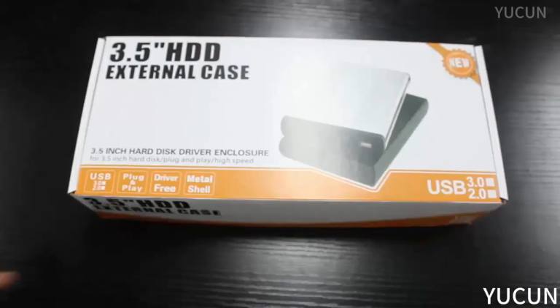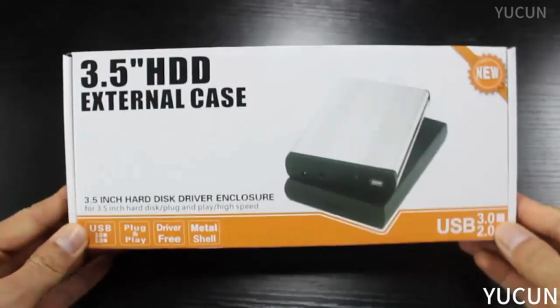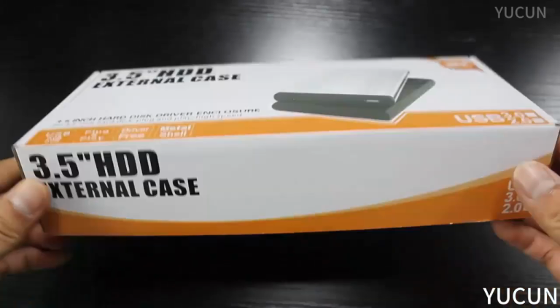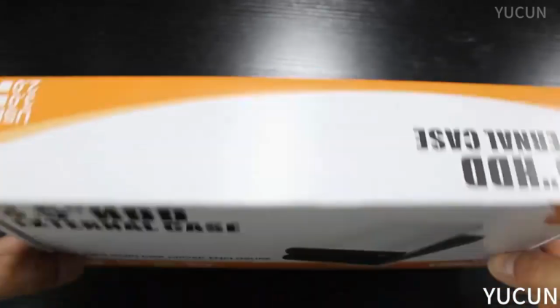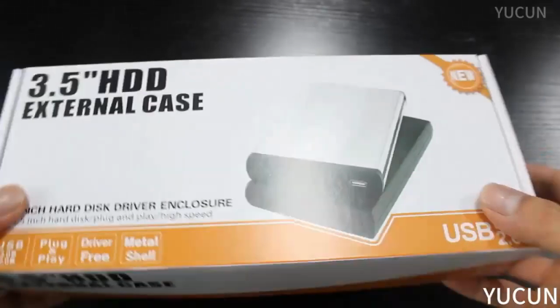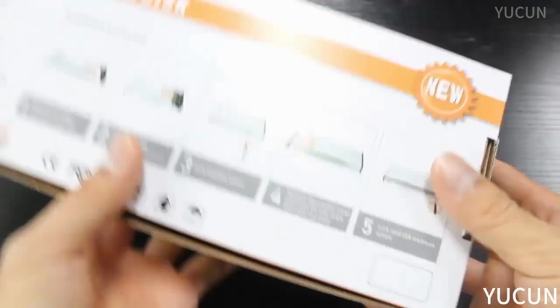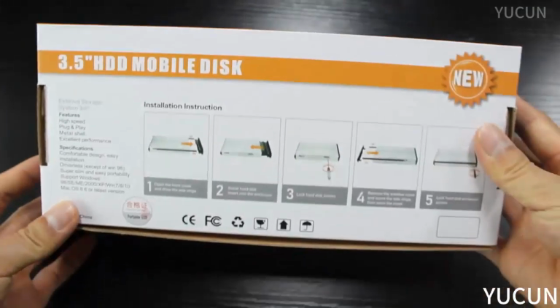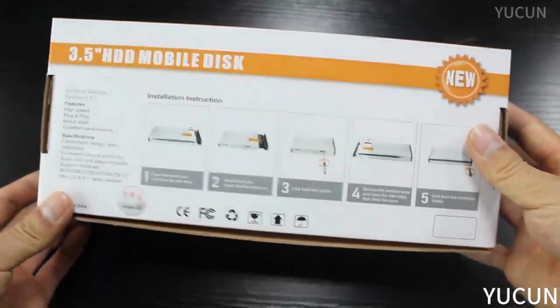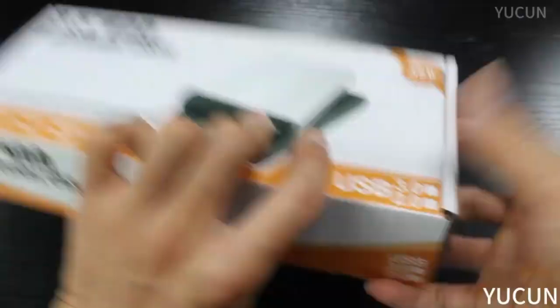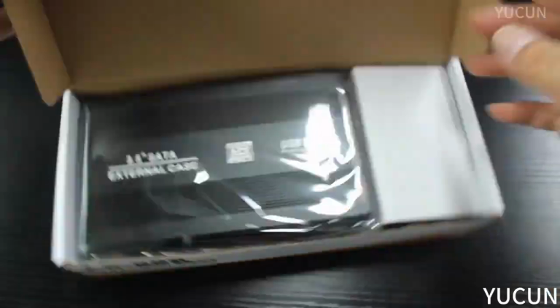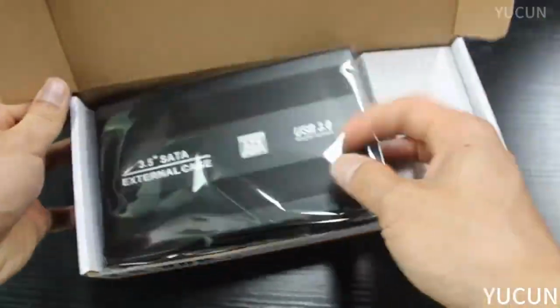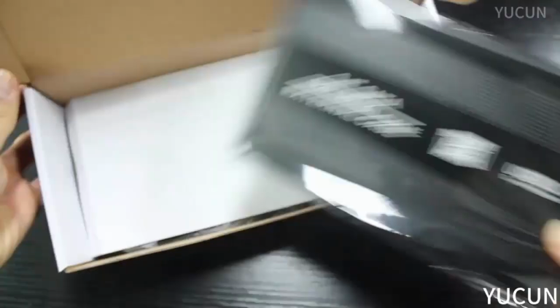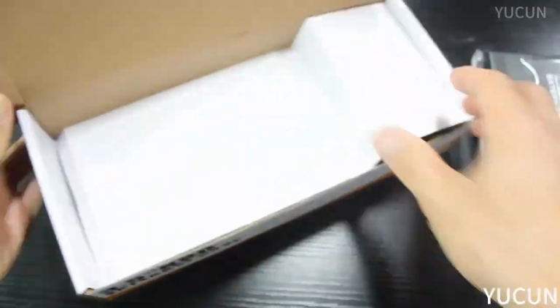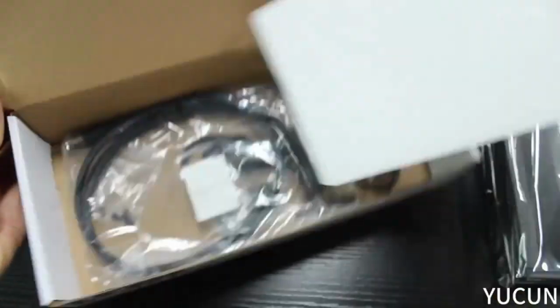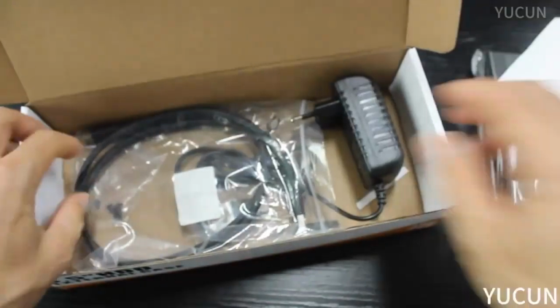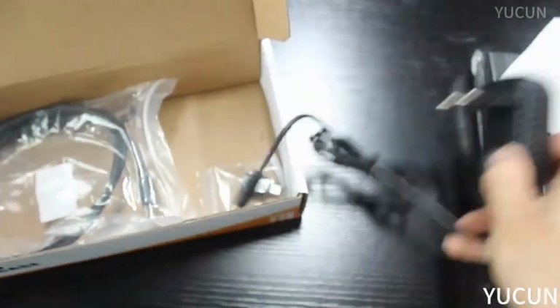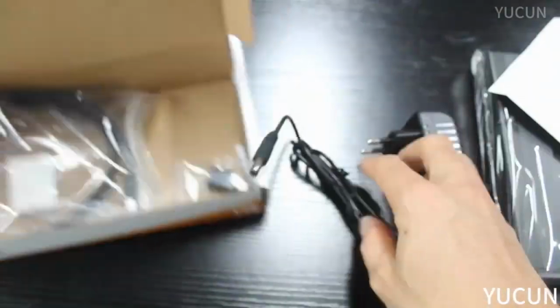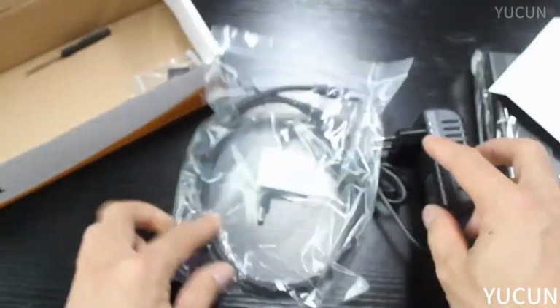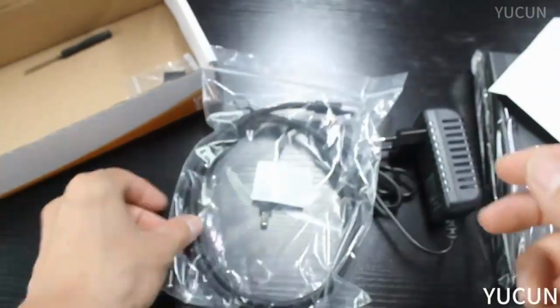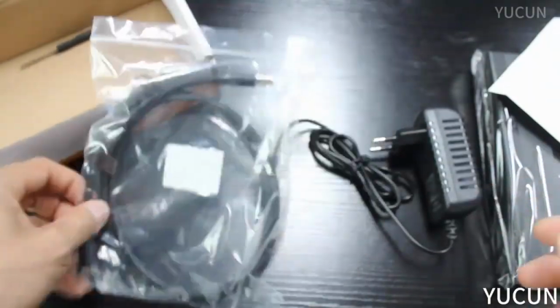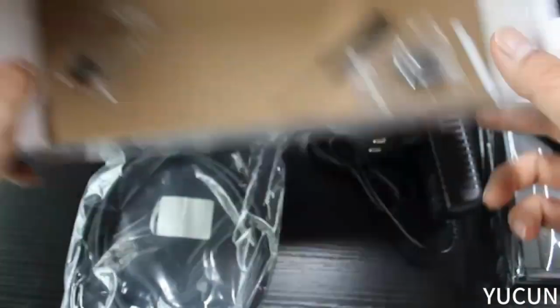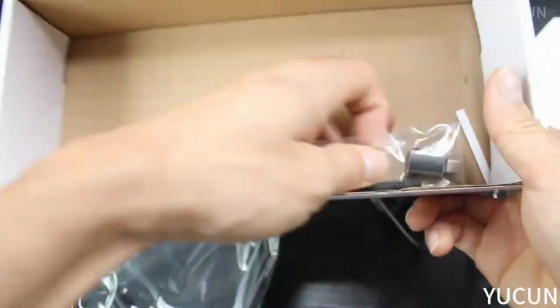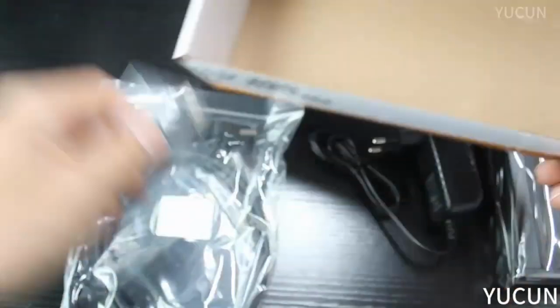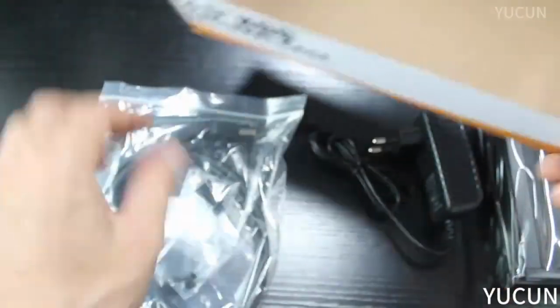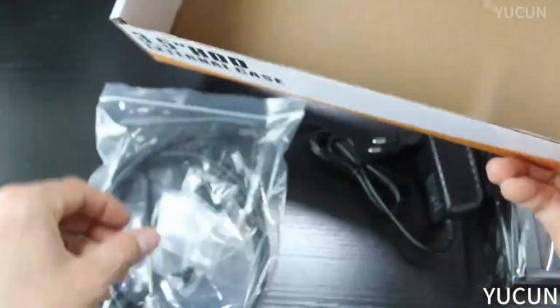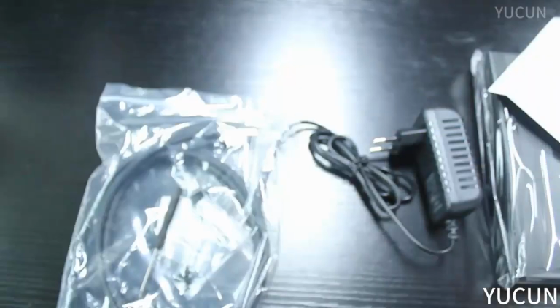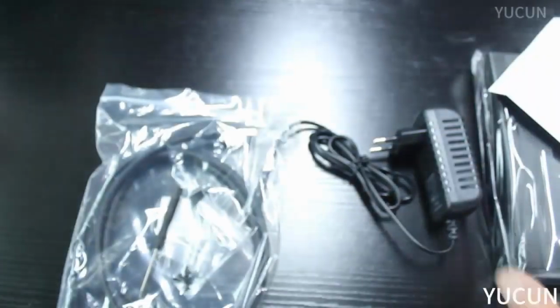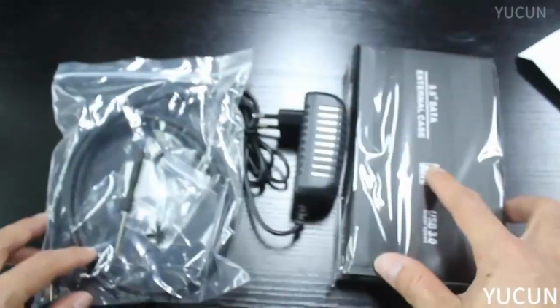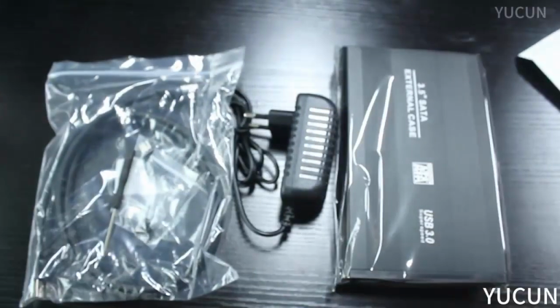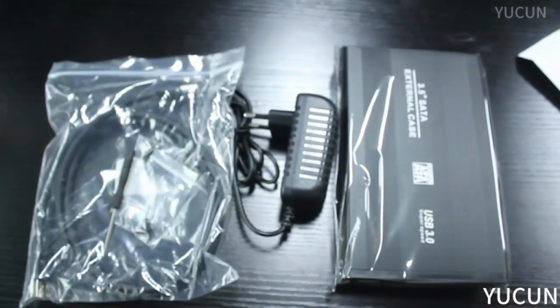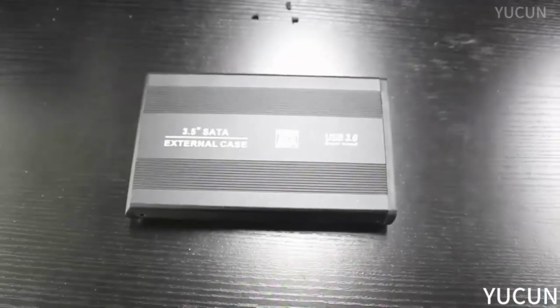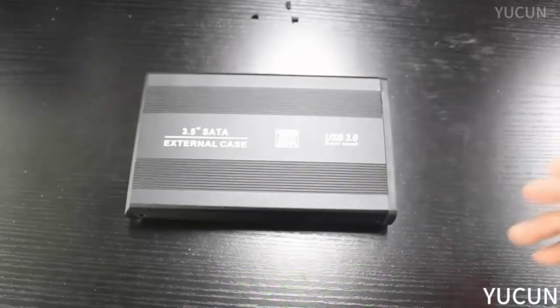USB to SATA IDE 3.5-inch Adapter SSD Hard Drive Enclosure, USB 2.0 HDD Case HD External Solid State Hard Disk Box Adapter.